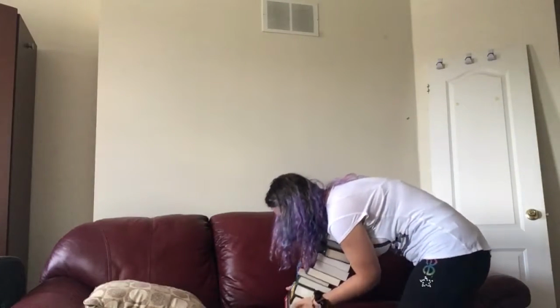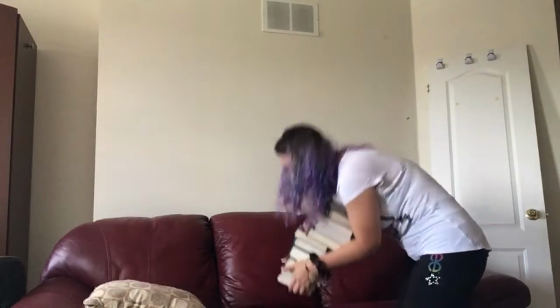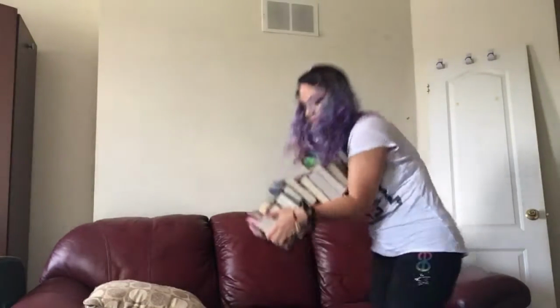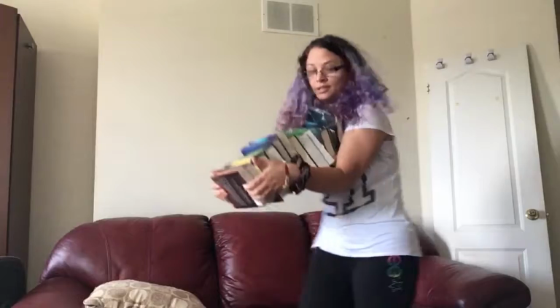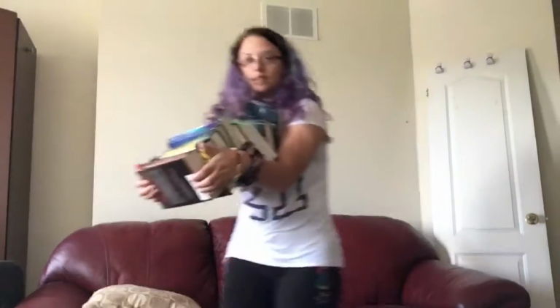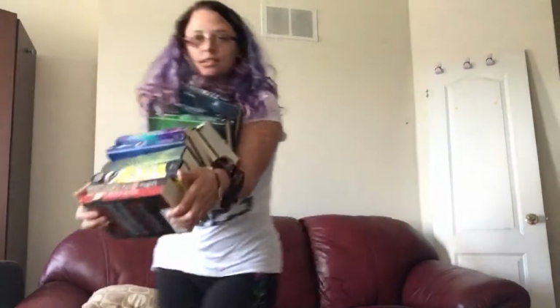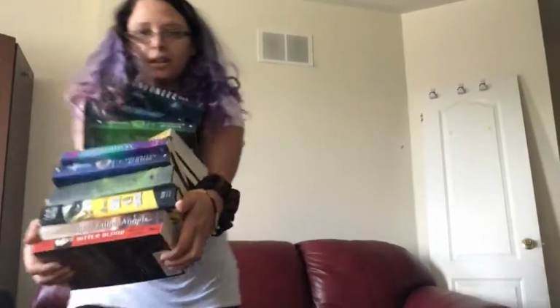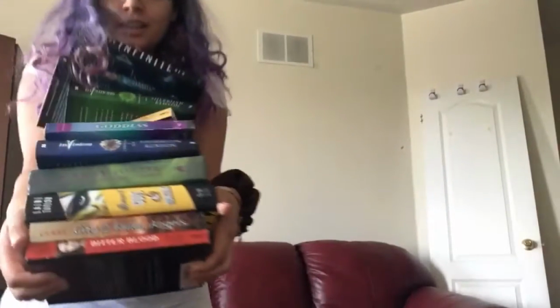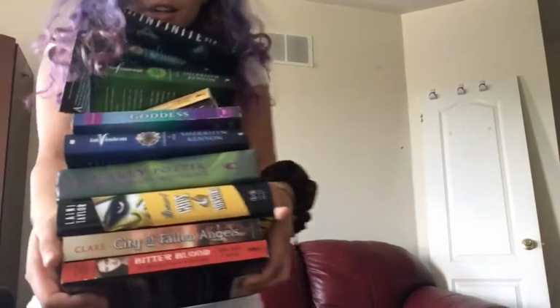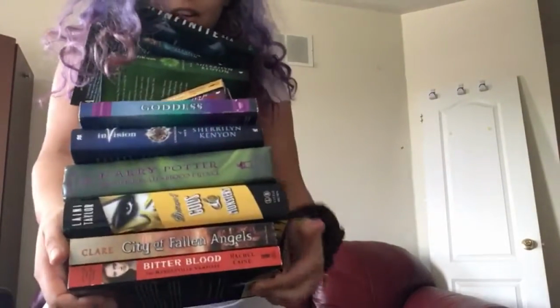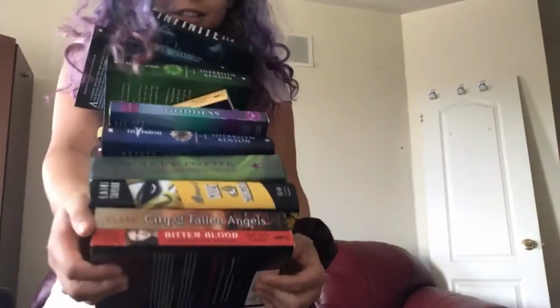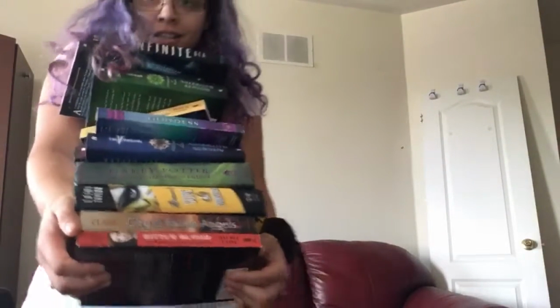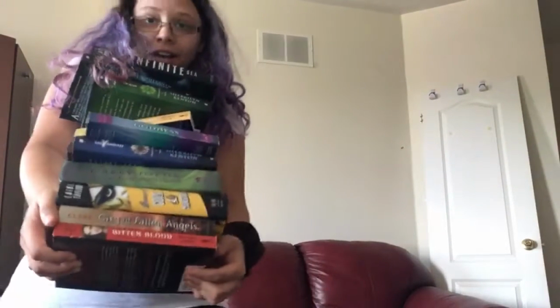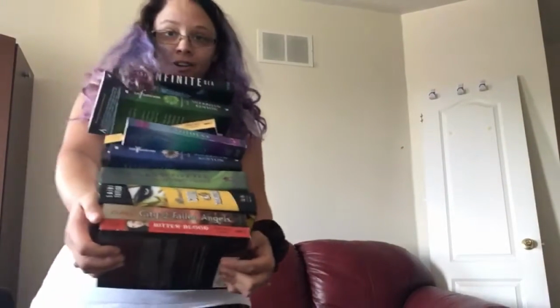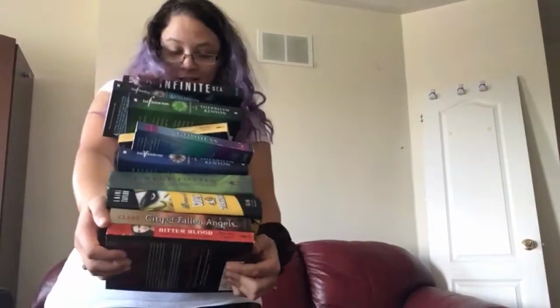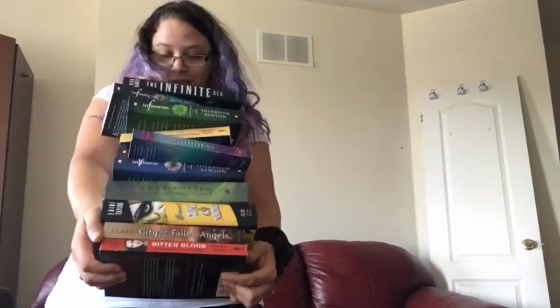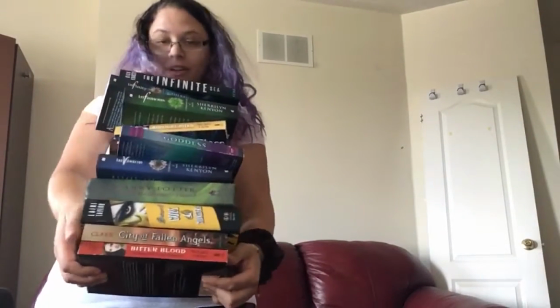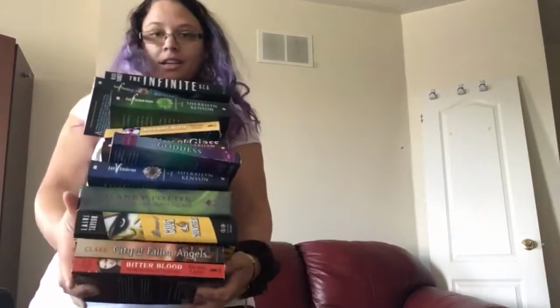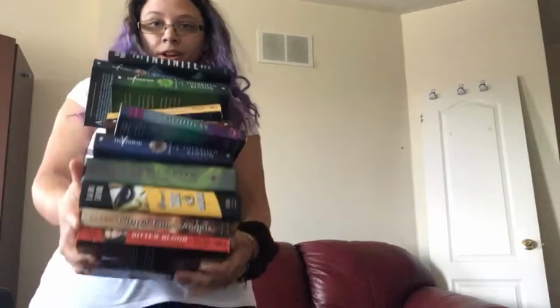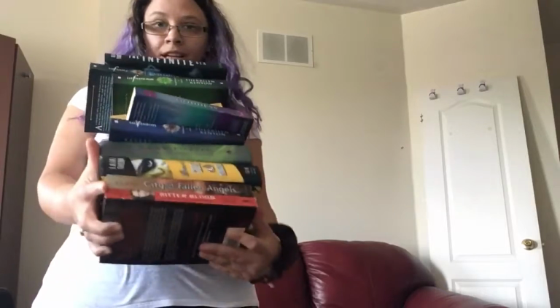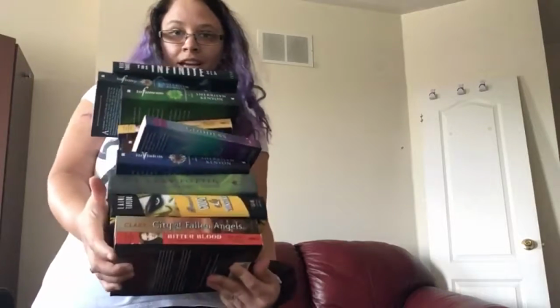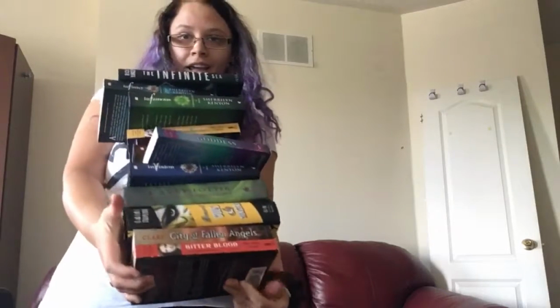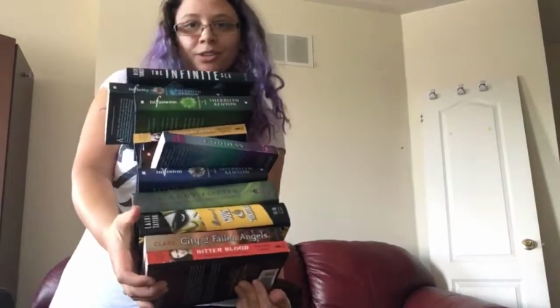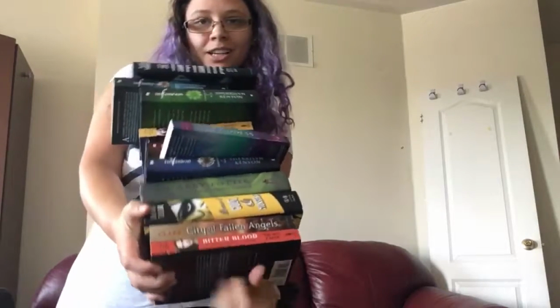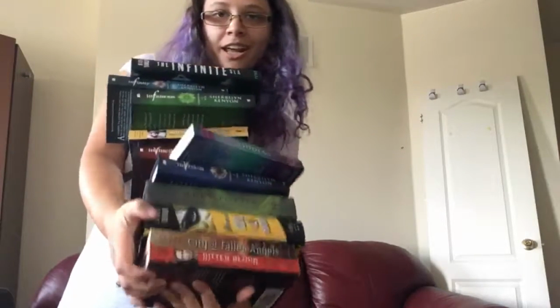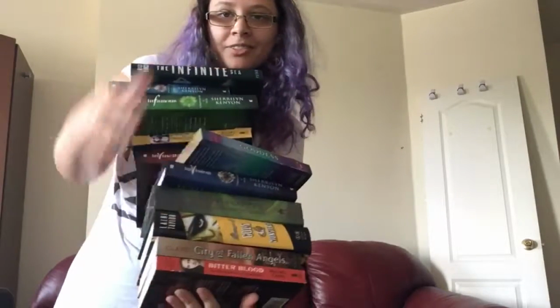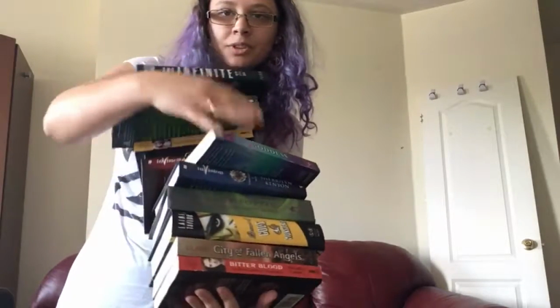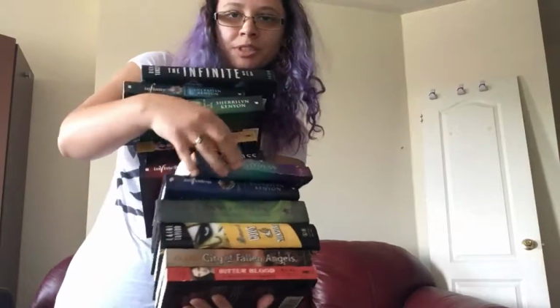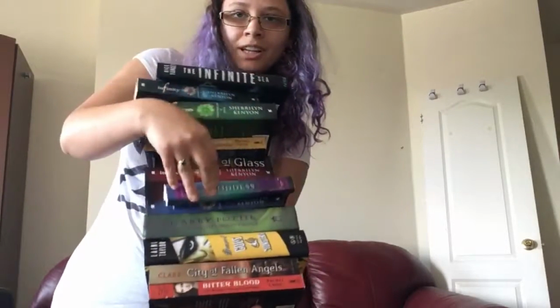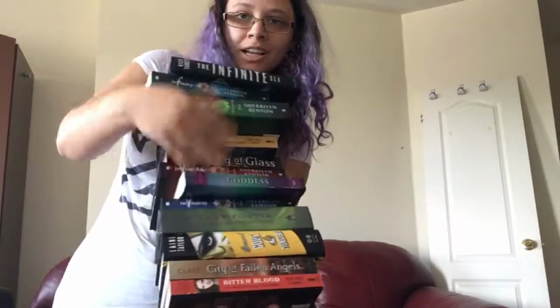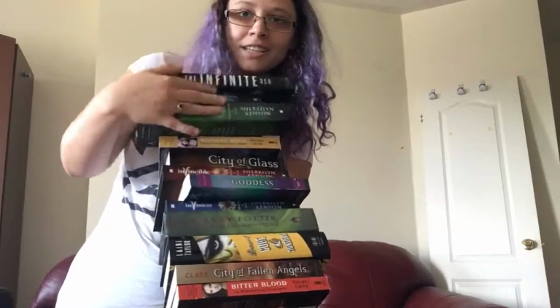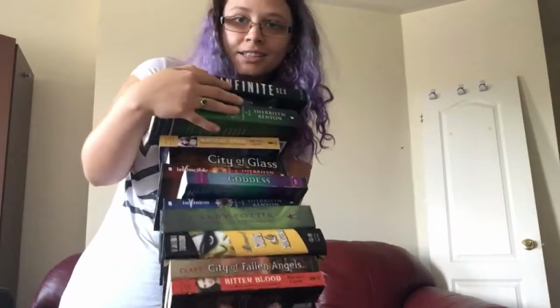Okay, so if you guys can see — I don't know — I feel they're going to fall, and they don't really look like a rainbow to me. So let's see.